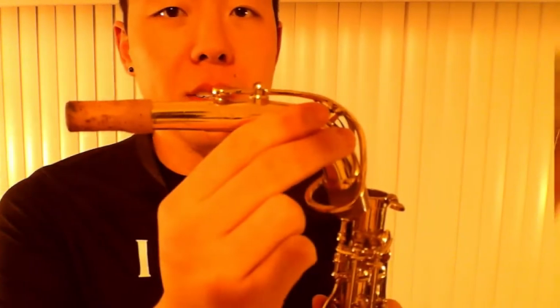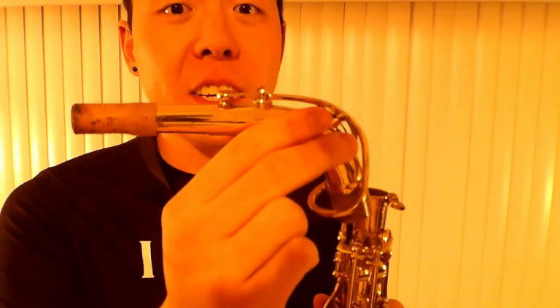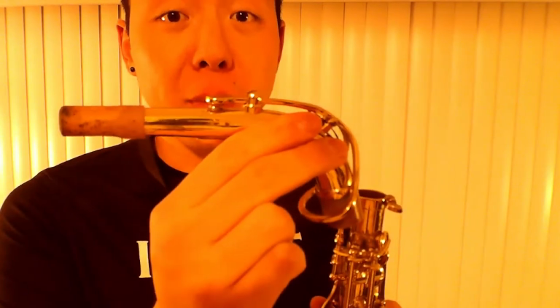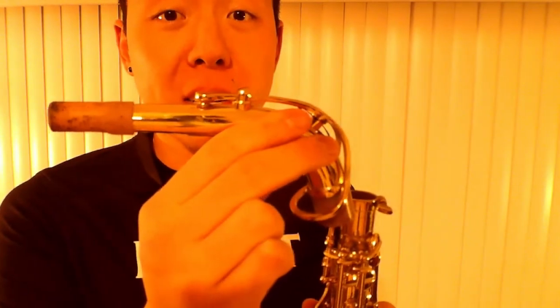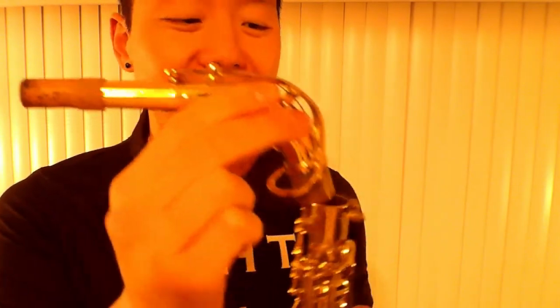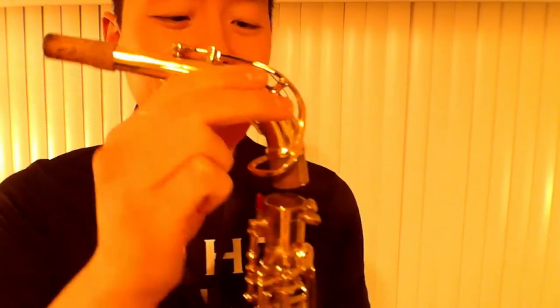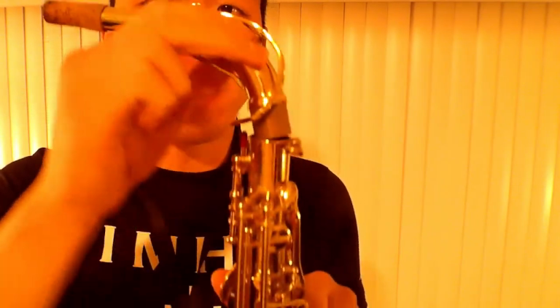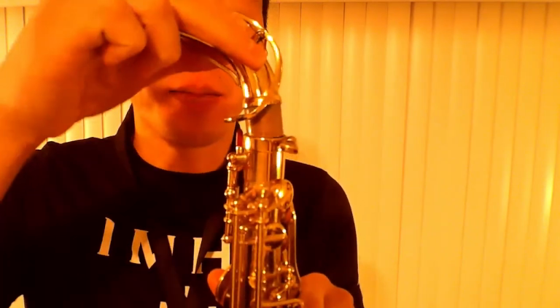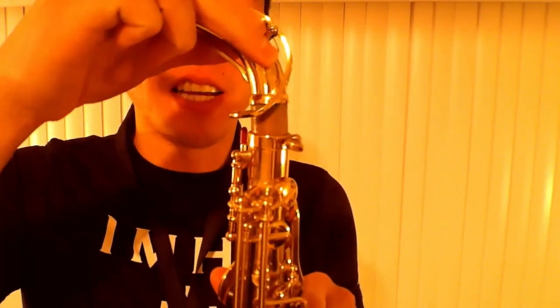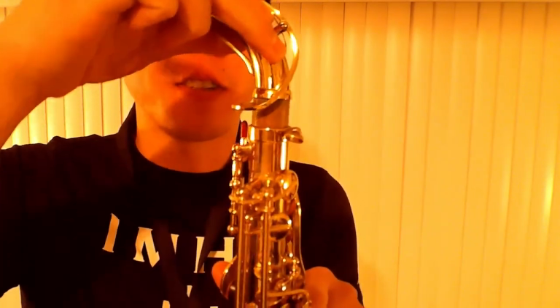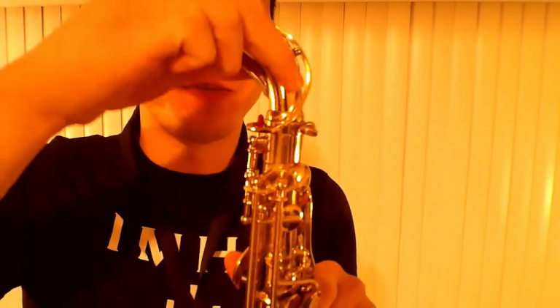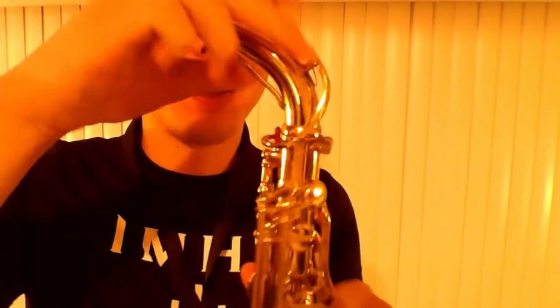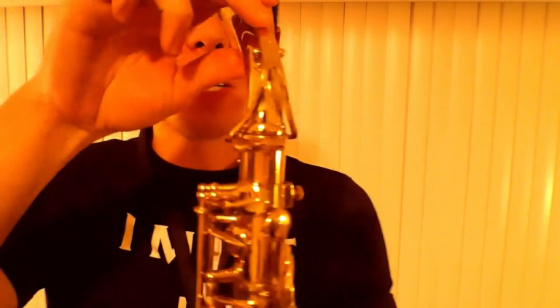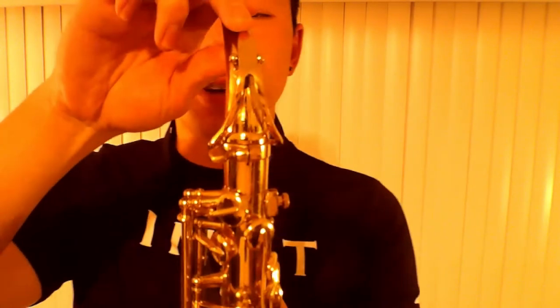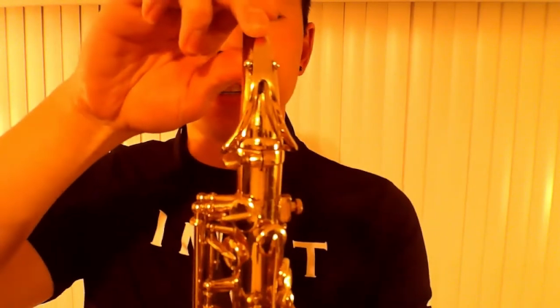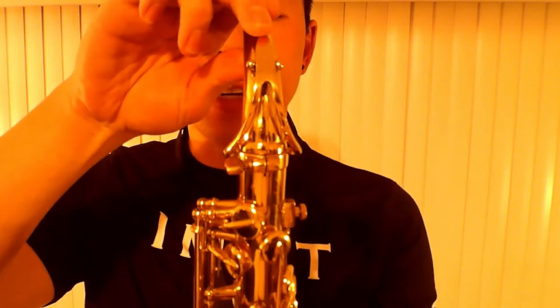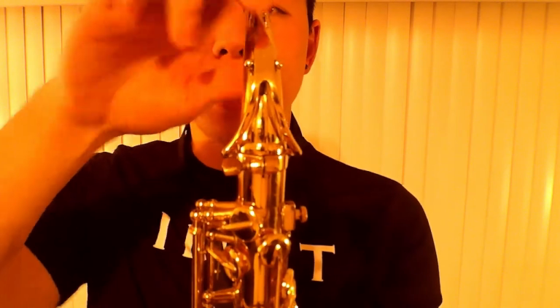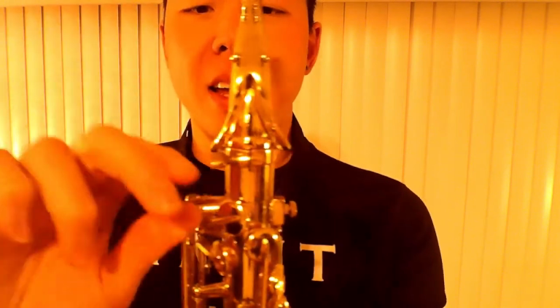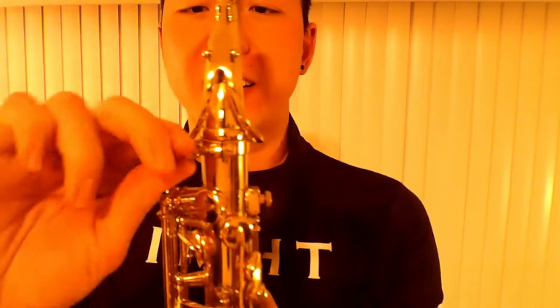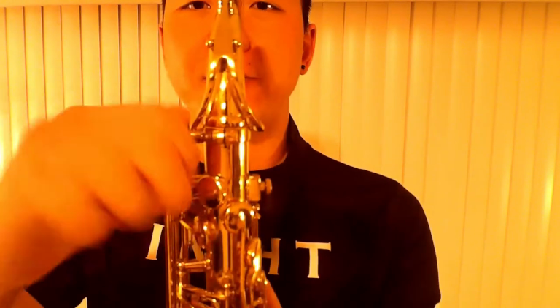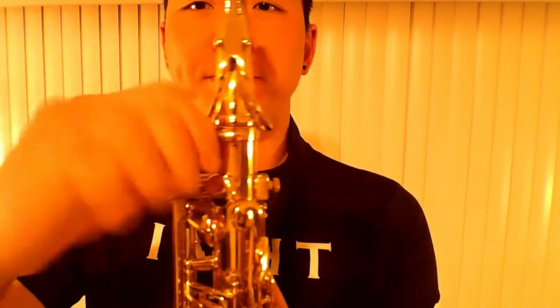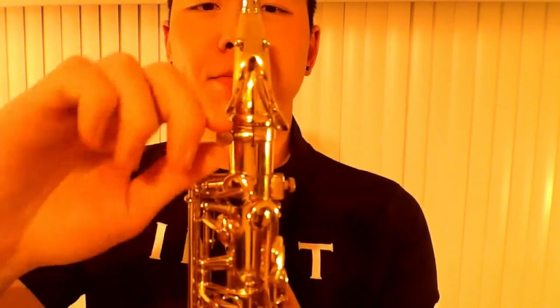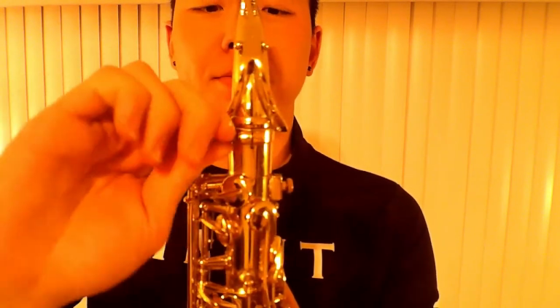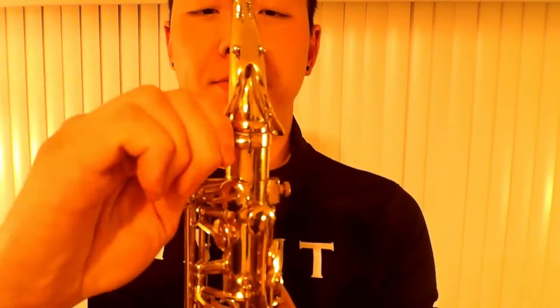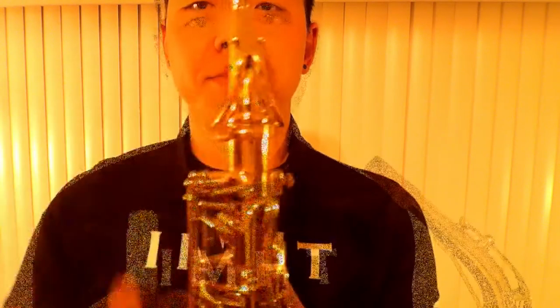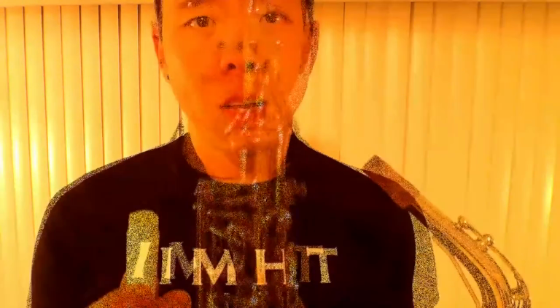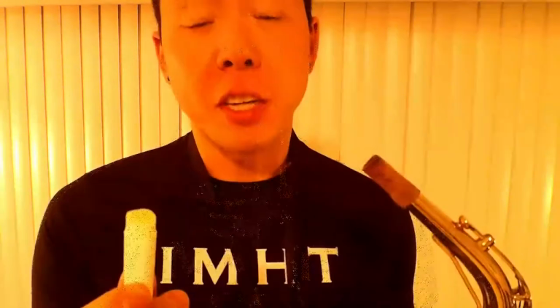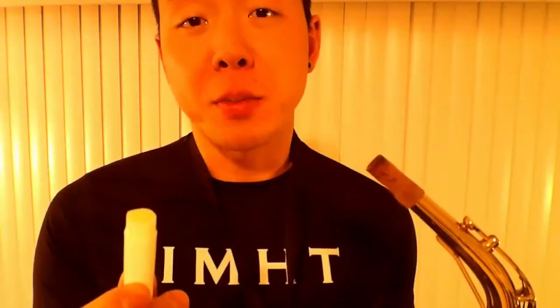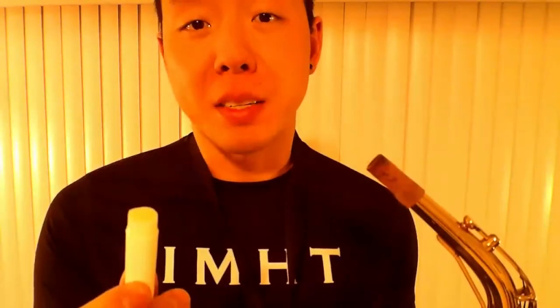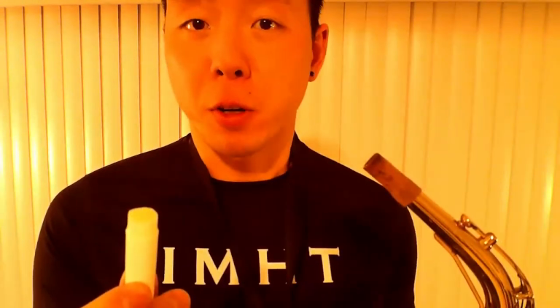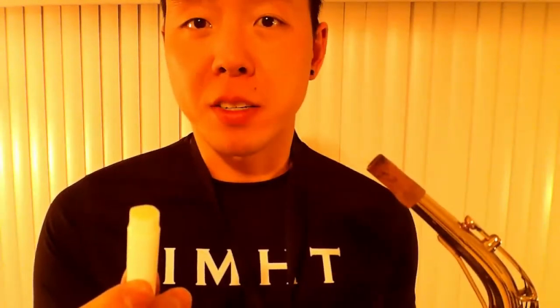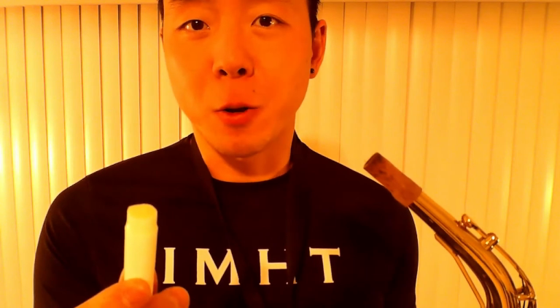Now take your neck piece and slide it into the top of the saxophone. Make sure it goes on straight and tighten it. Make sure you apply some cork grease to the cork.